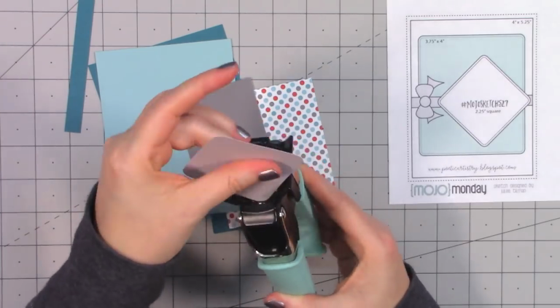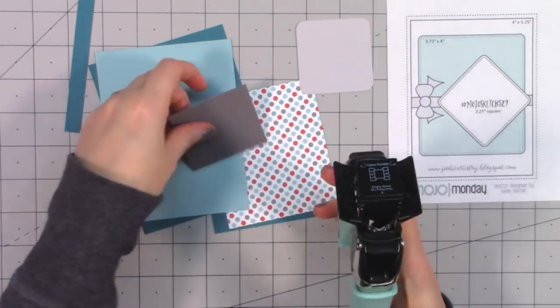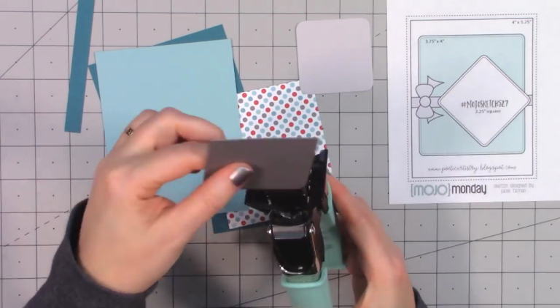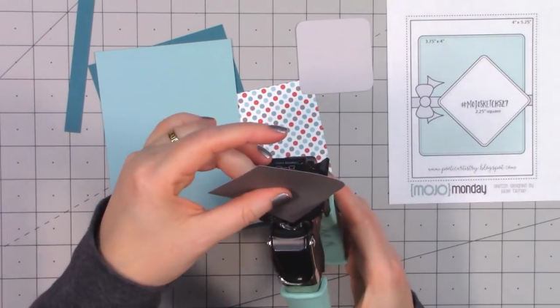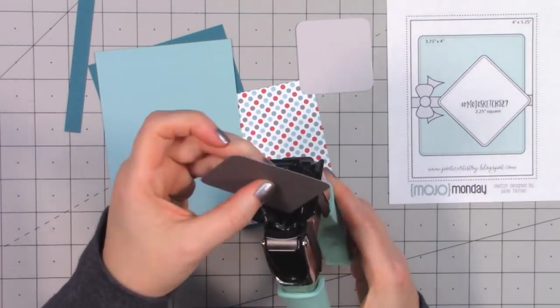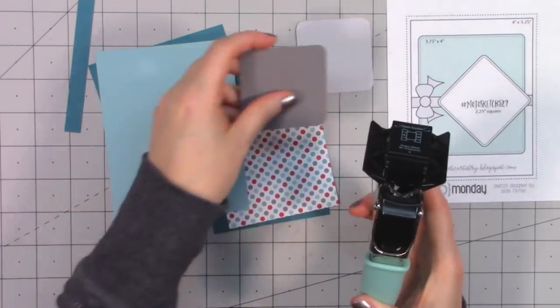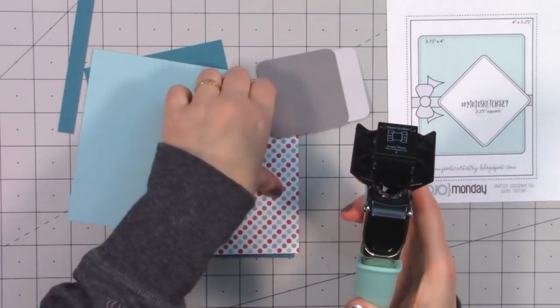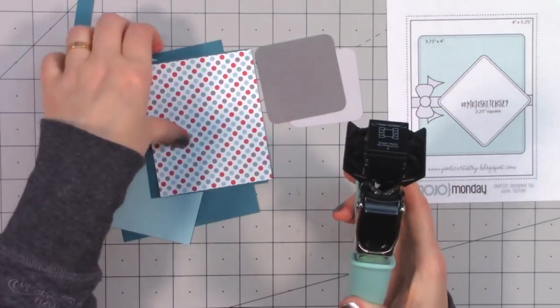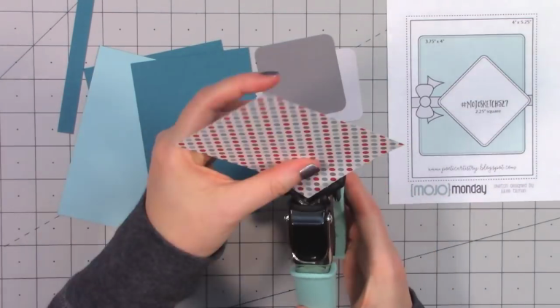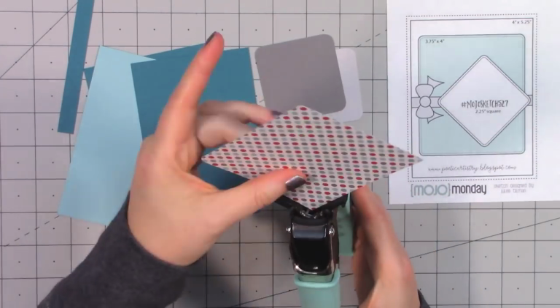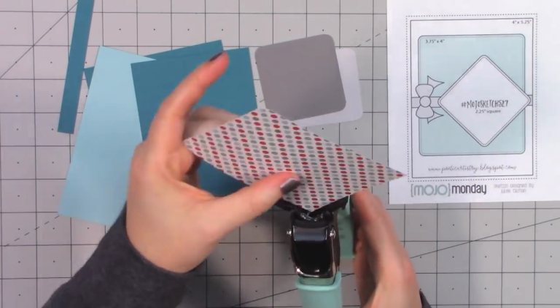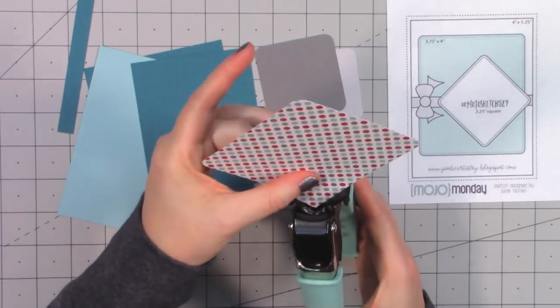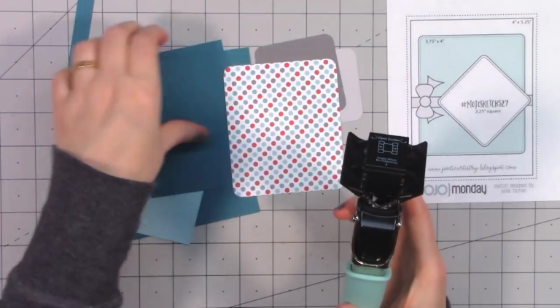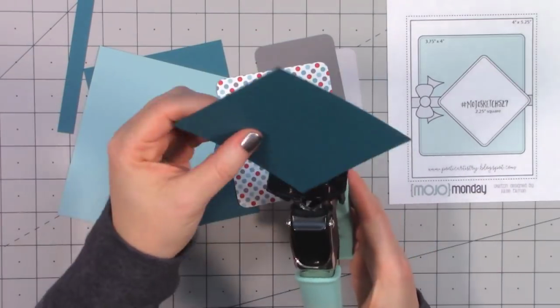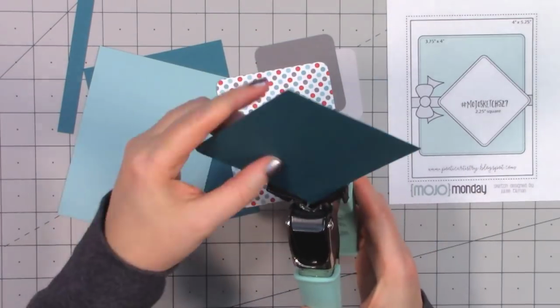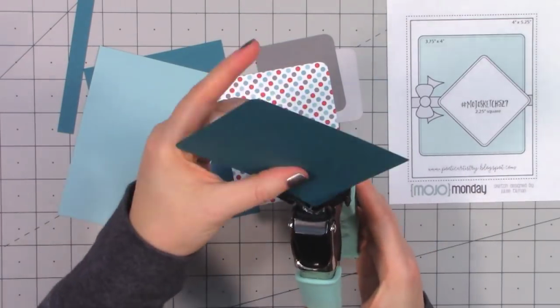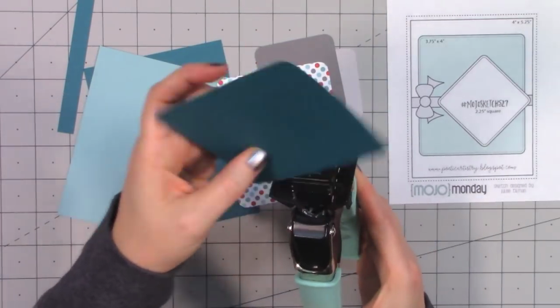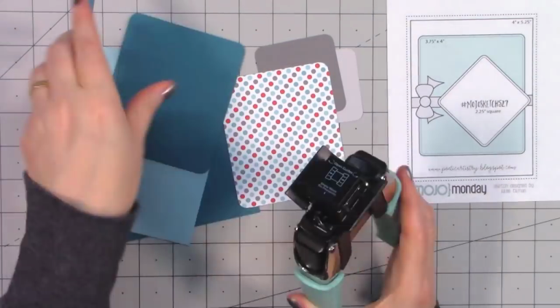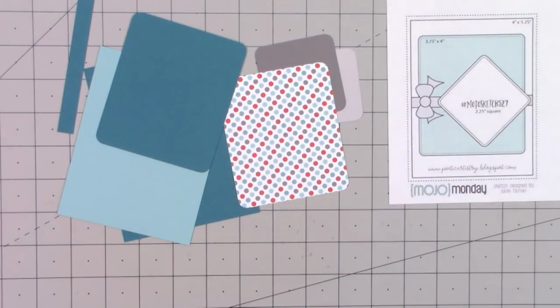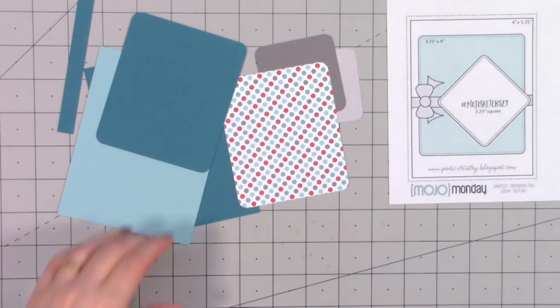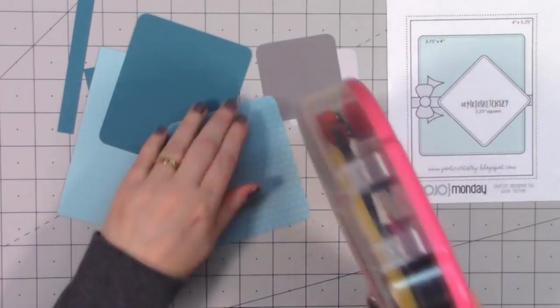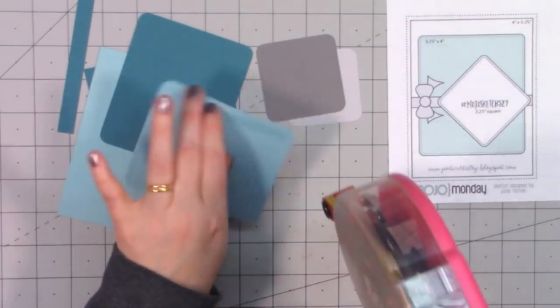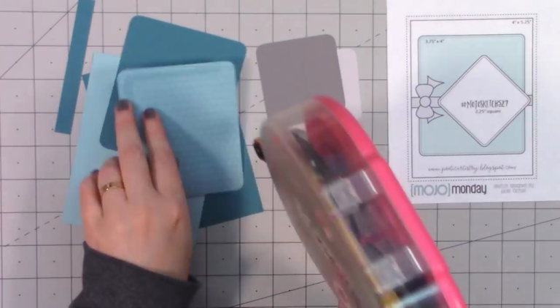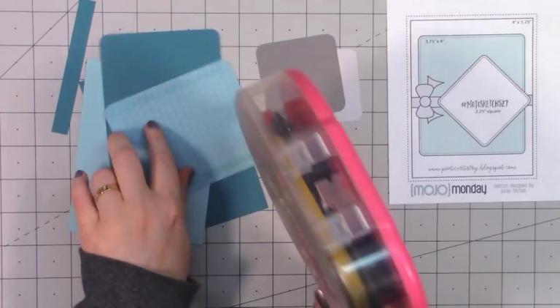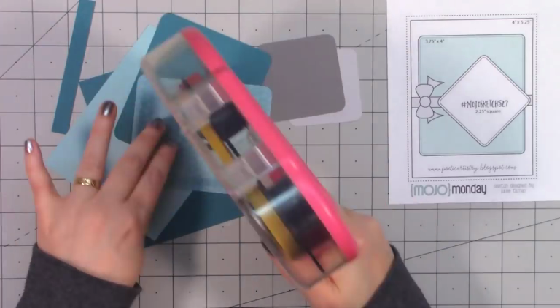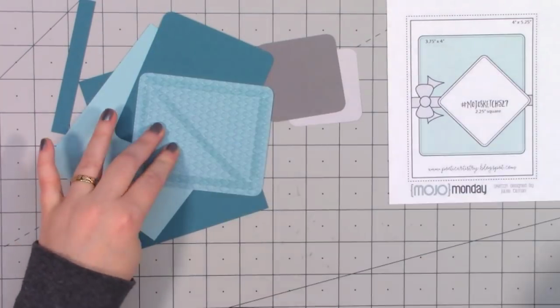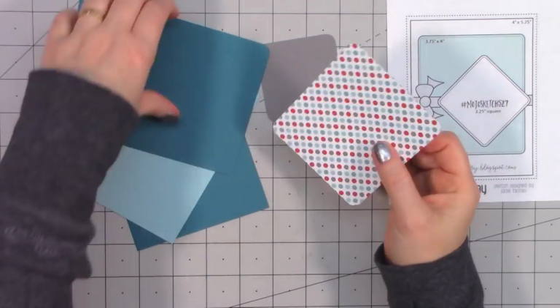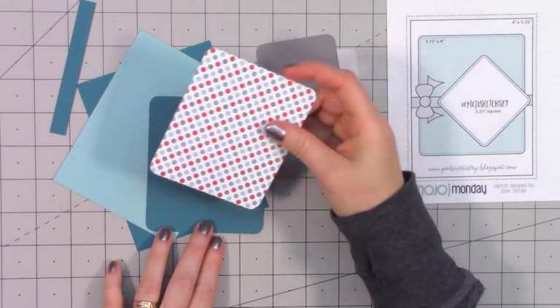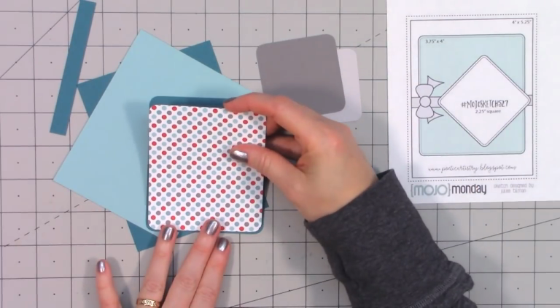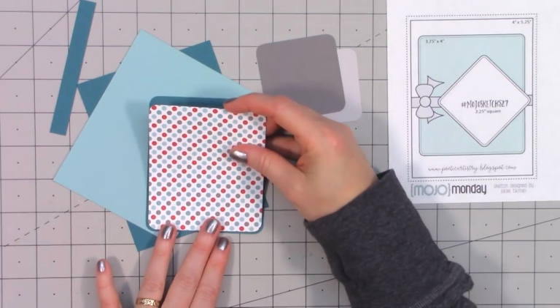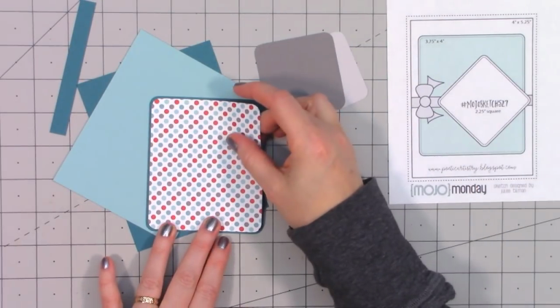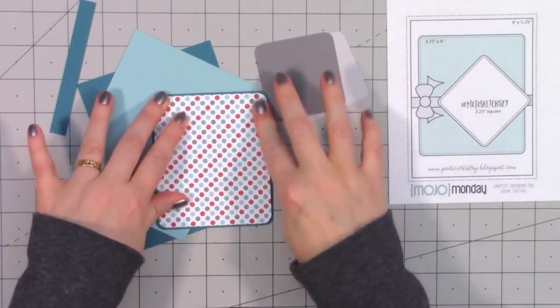Even though I'm going to be using up the entire six by six paper pad, I'm not going to show the full process. I'll show the making of one card, but I'll probably make at least two or three of each of these different designs and show all of those at the end of each card sketch.